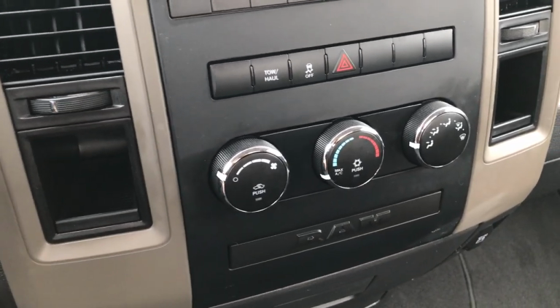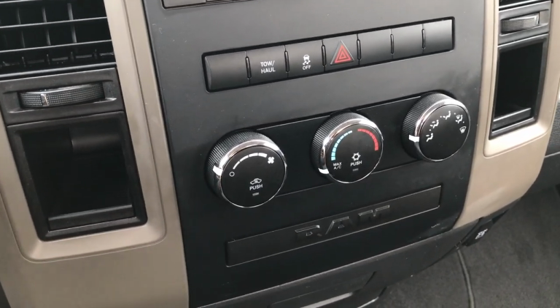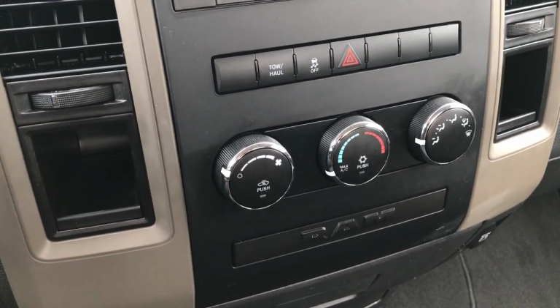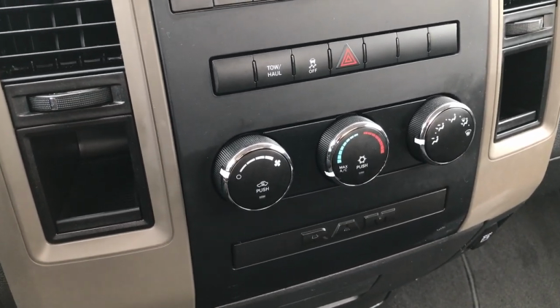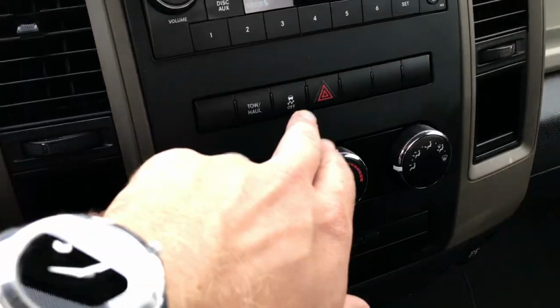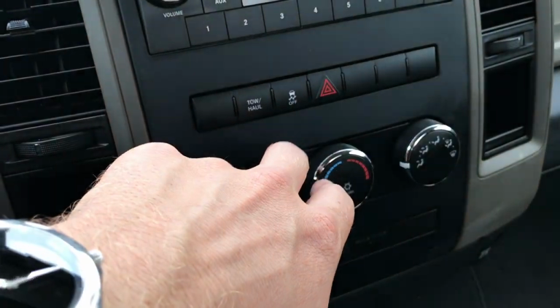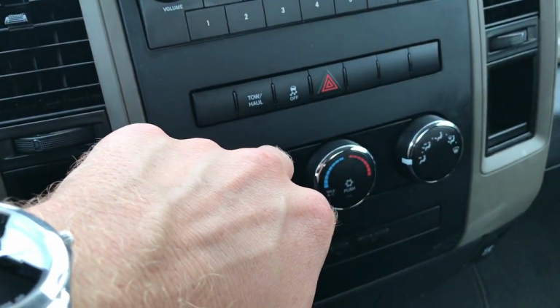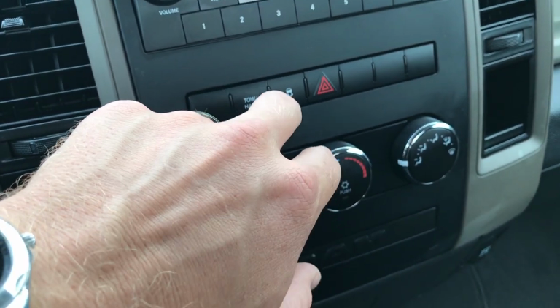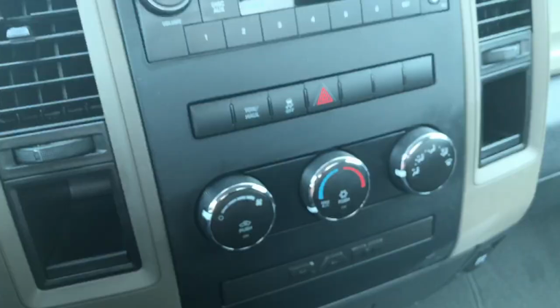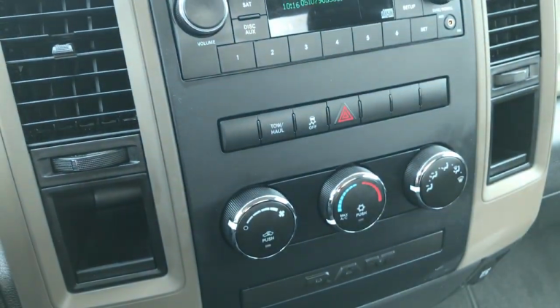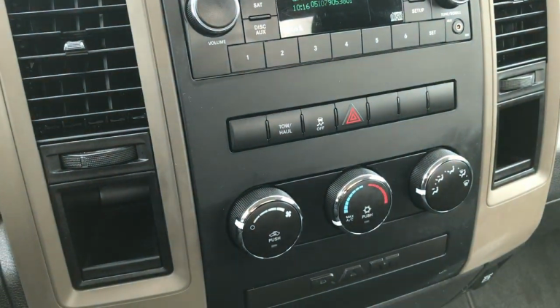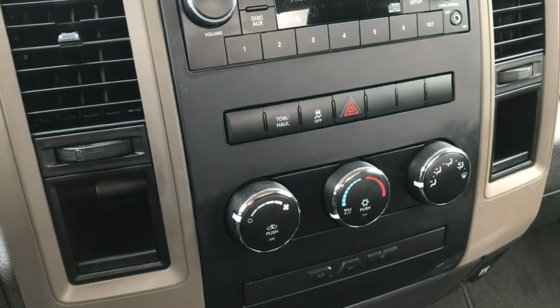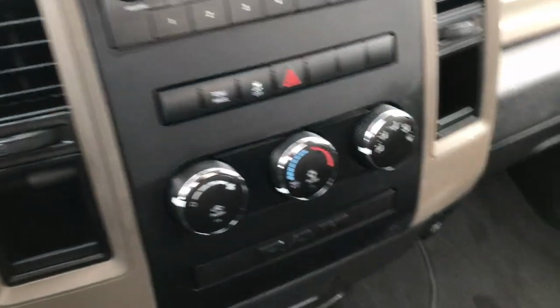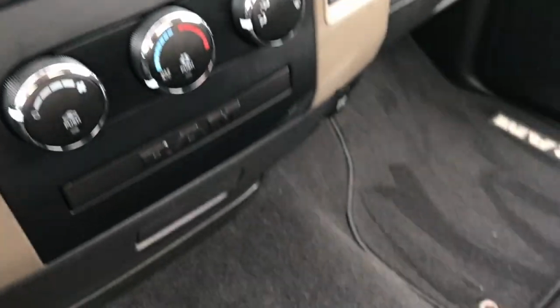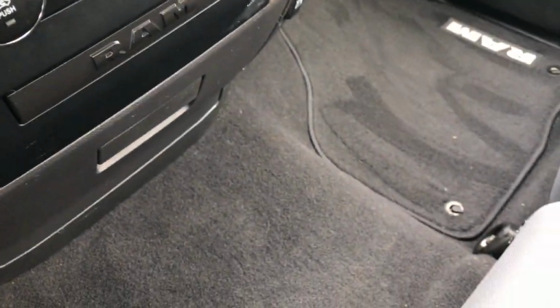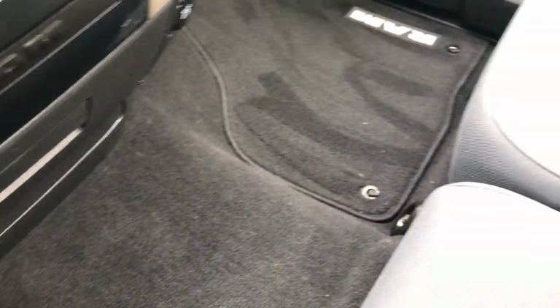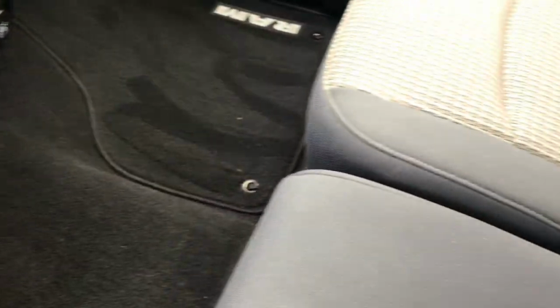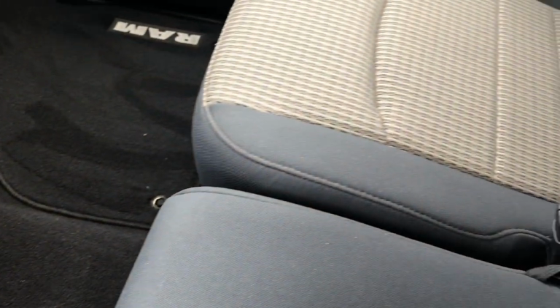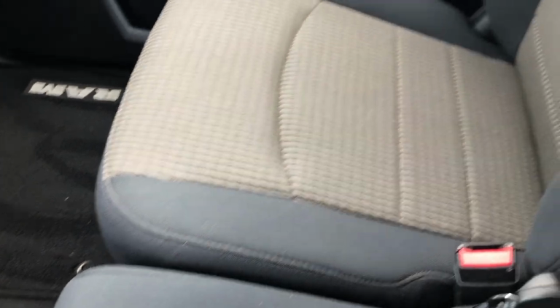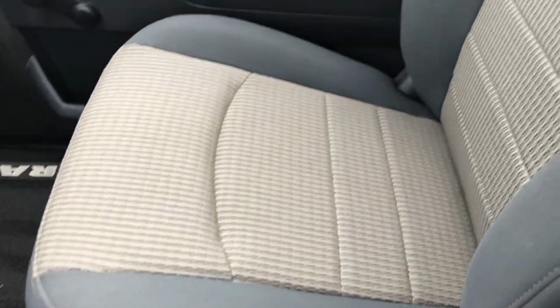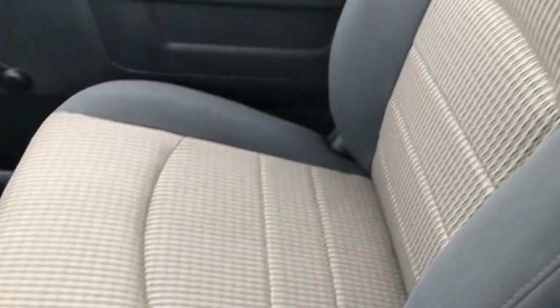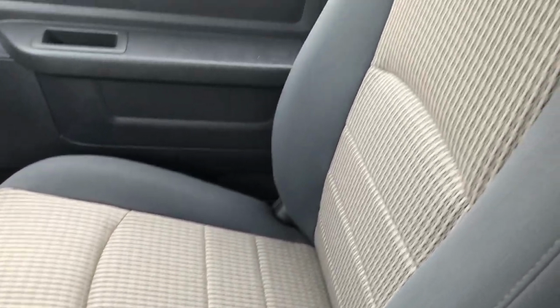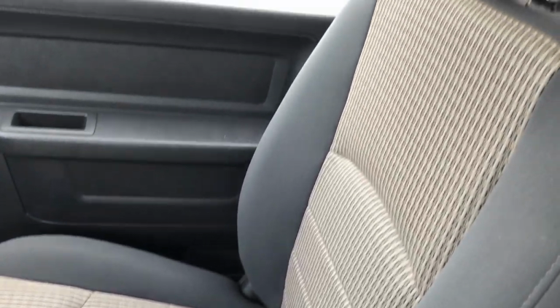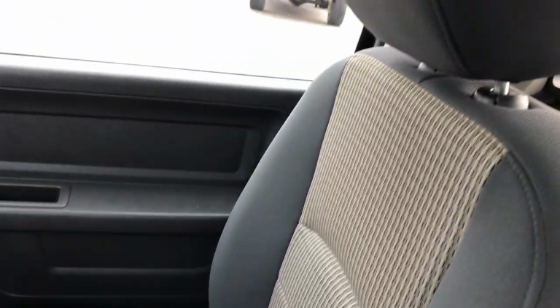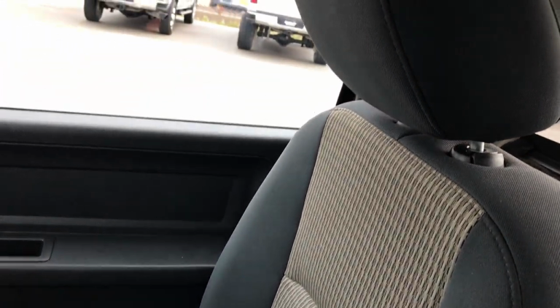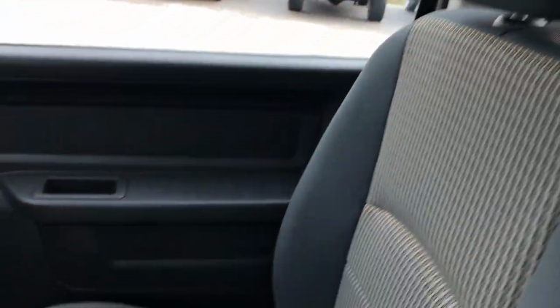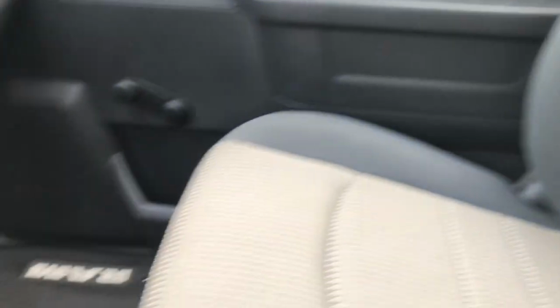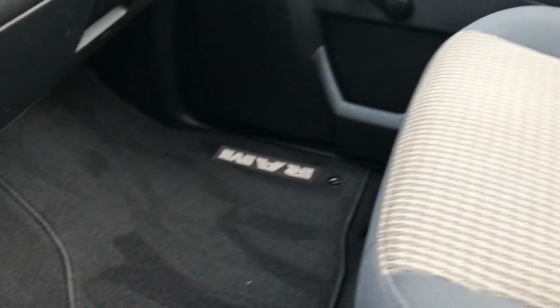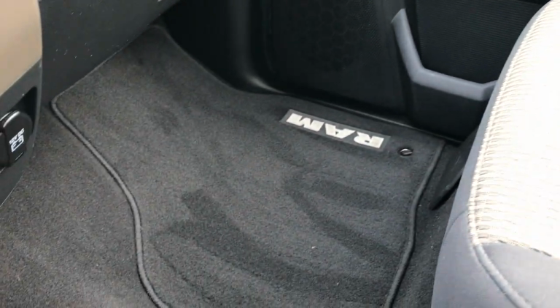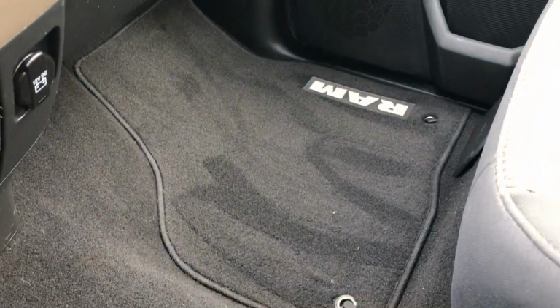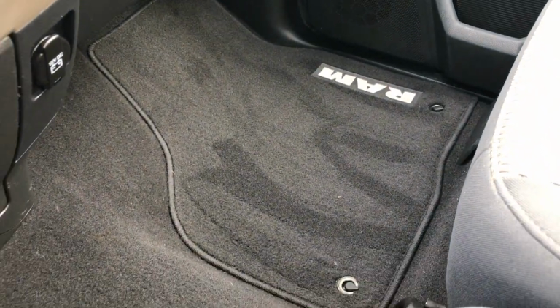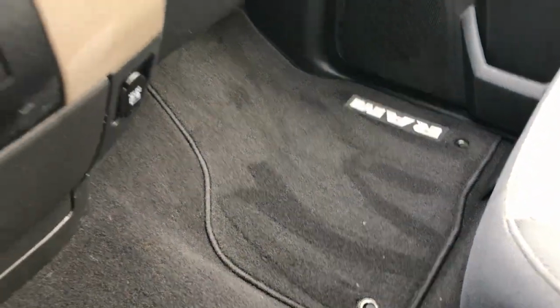You also have your climate control right there. Stability control — you can turn that off. And it does have a tow haul mode. The passenger seat is very clean as well, no rips or tears, and there's a factory floor mat on that side as well.